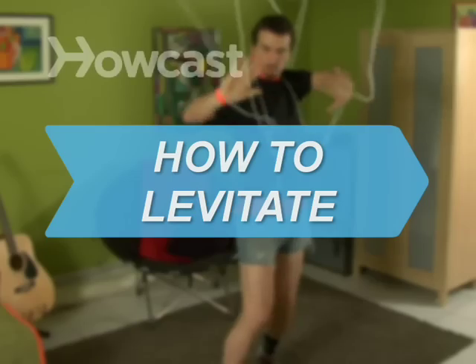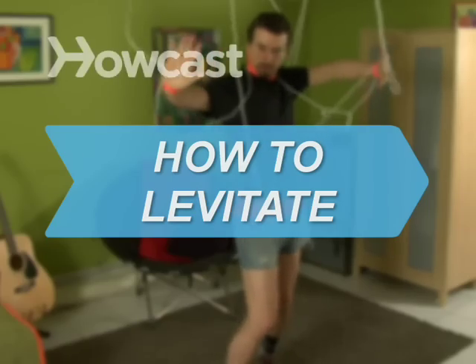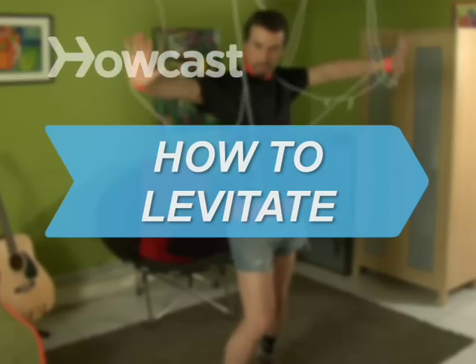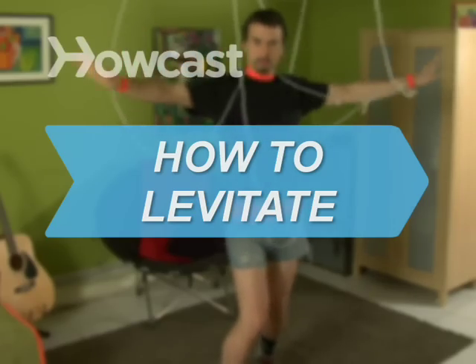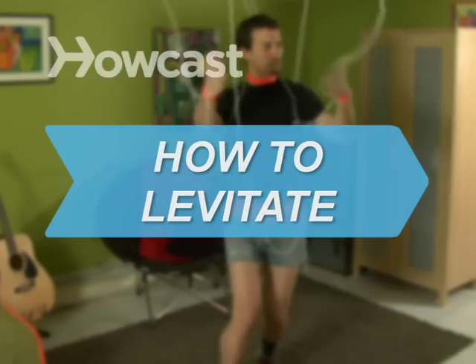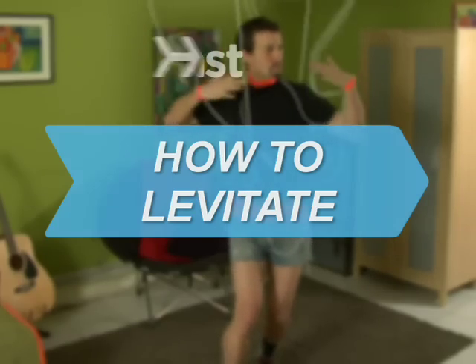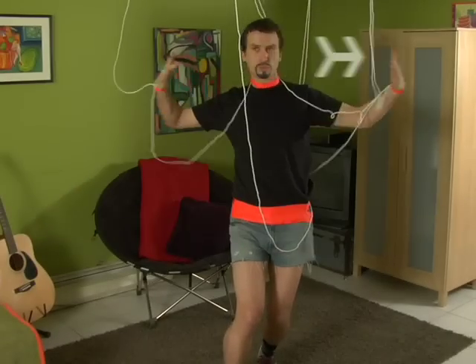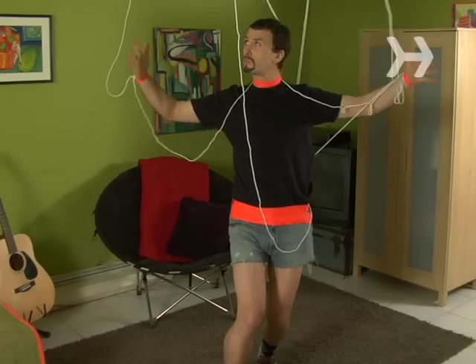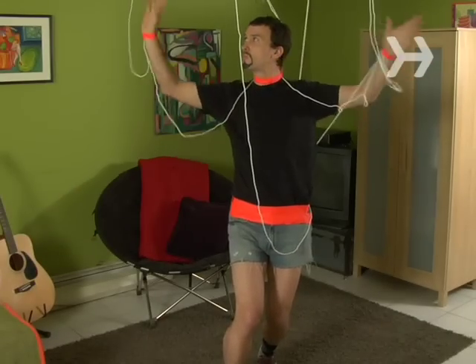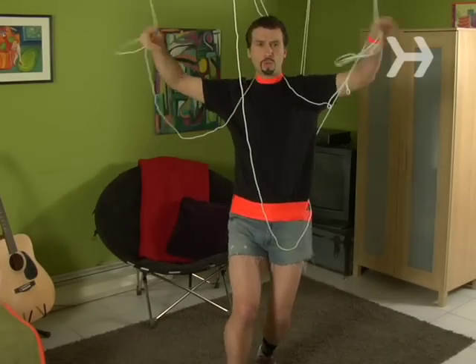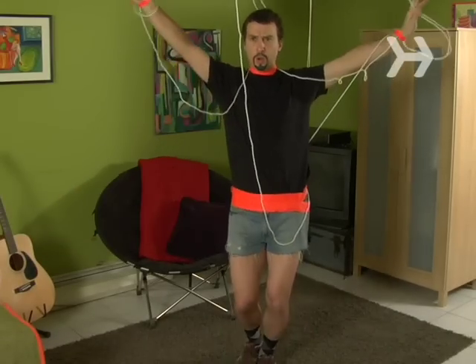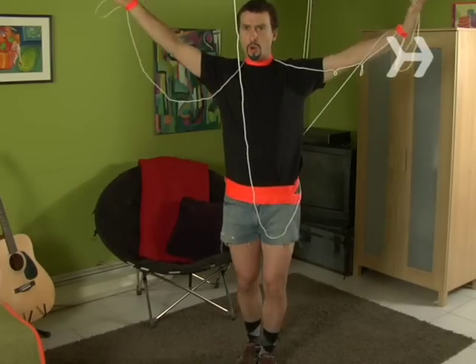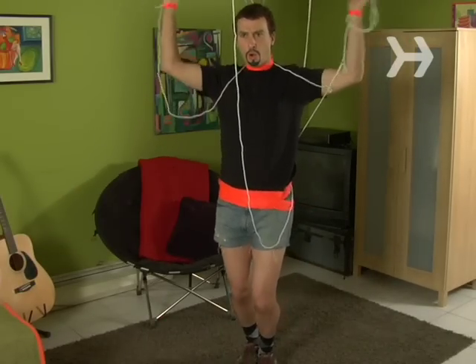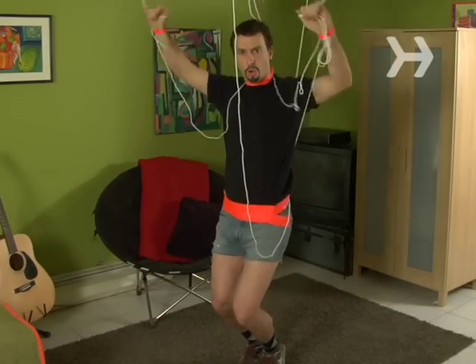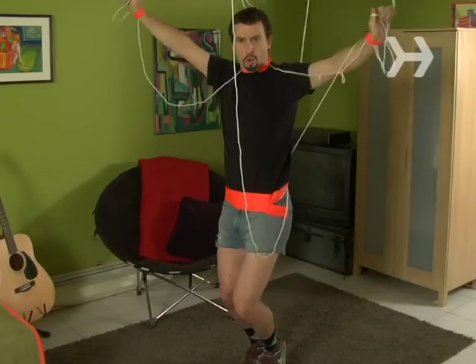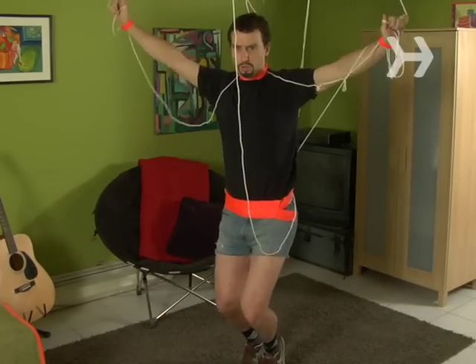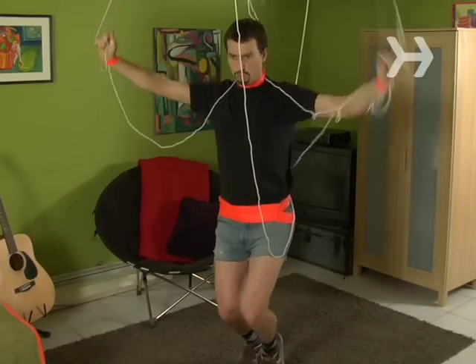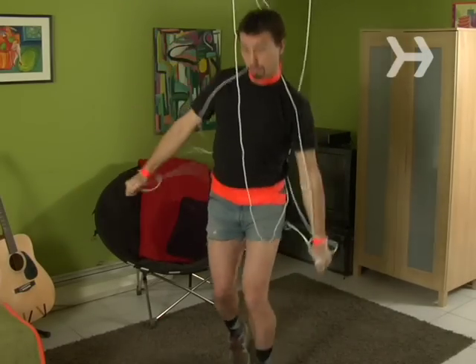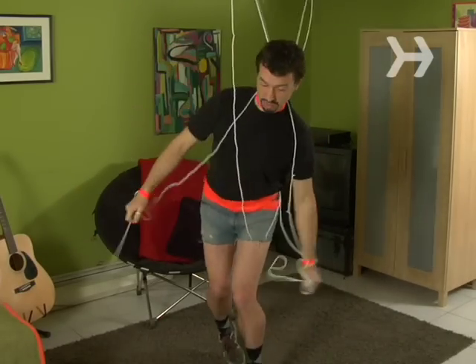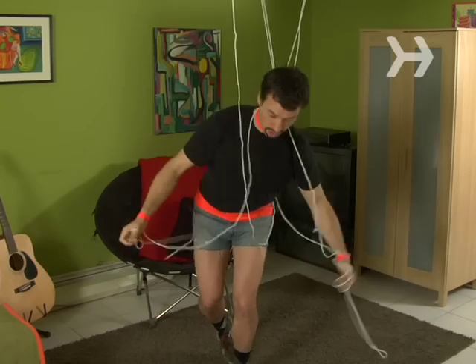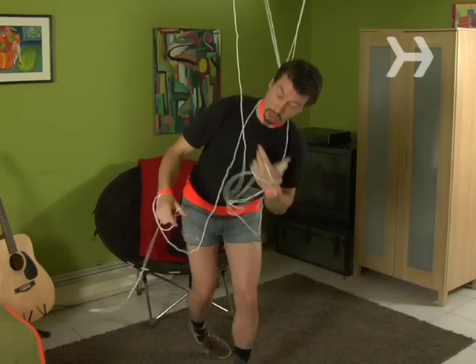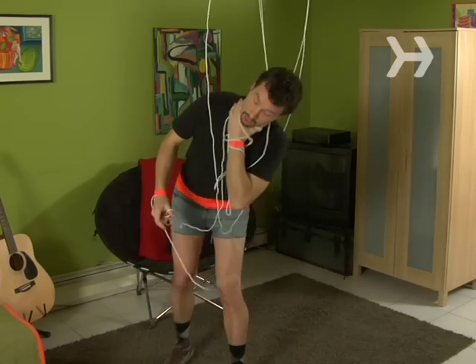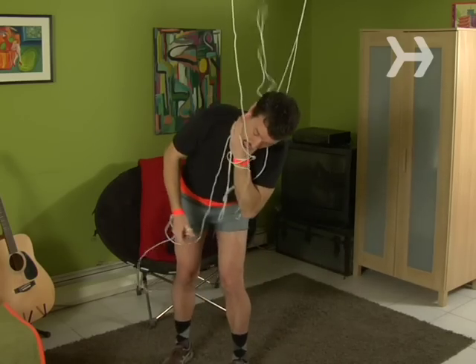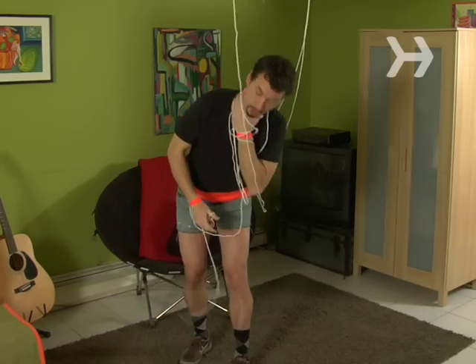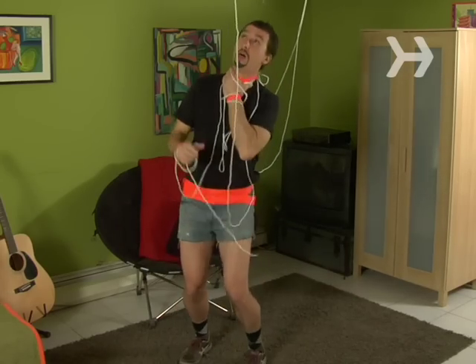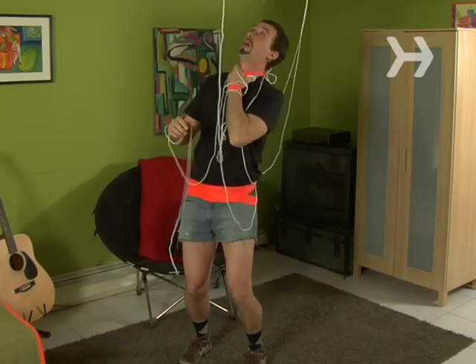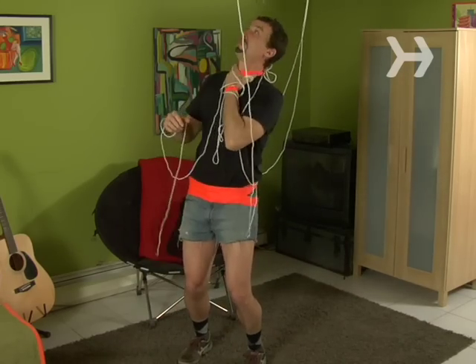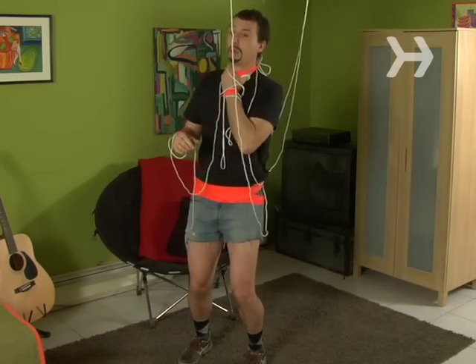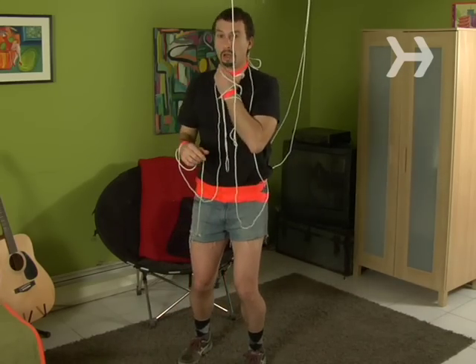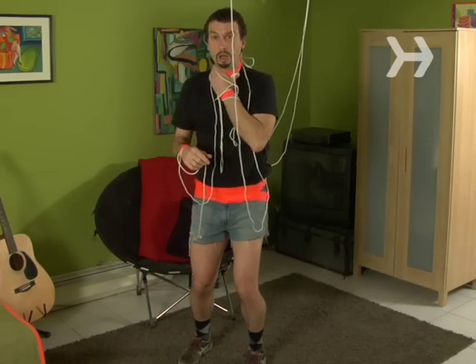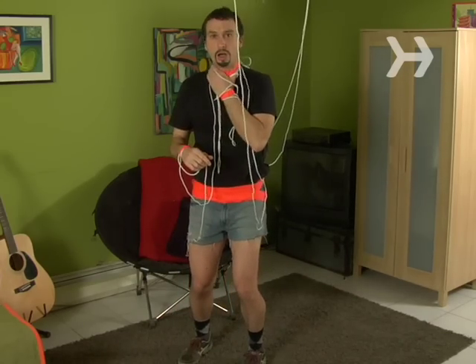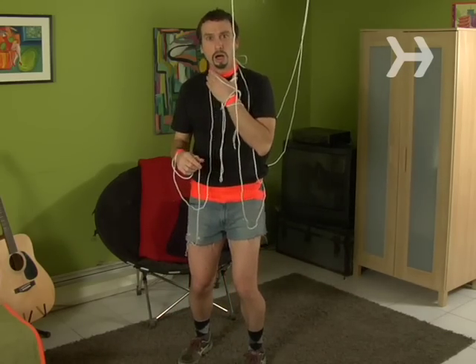How to Levitate. Levitating has always been one of the most difficult and expensive magic tricks, usually involving a harness and rig. Thanks to the Balducci technique, it's now one of the easiest and cheapest.